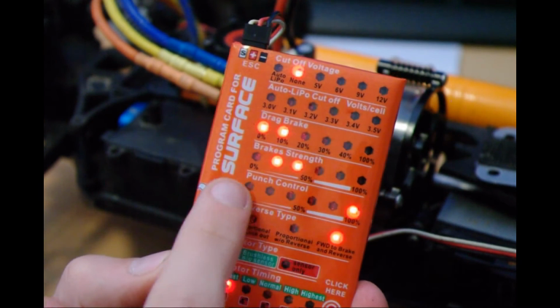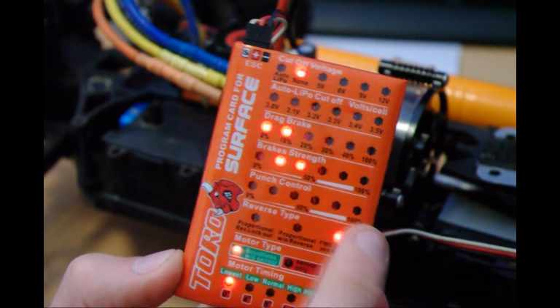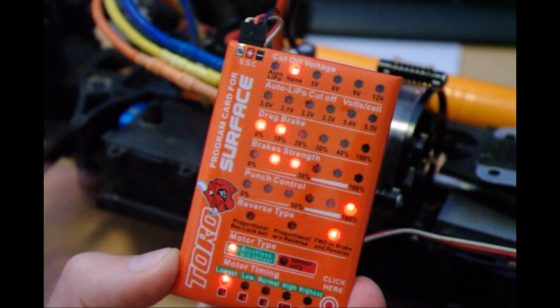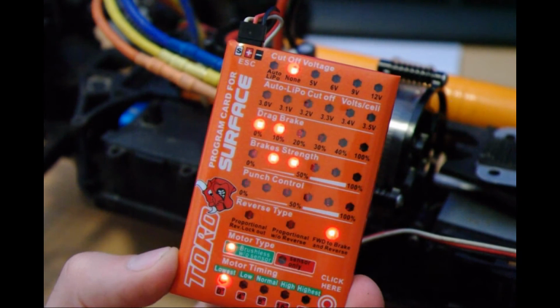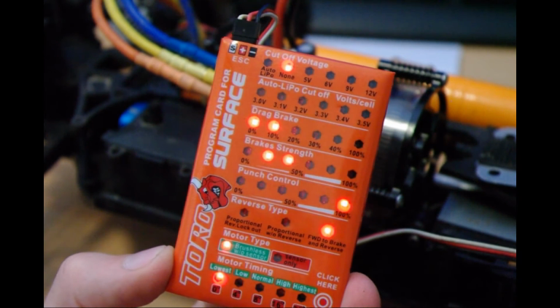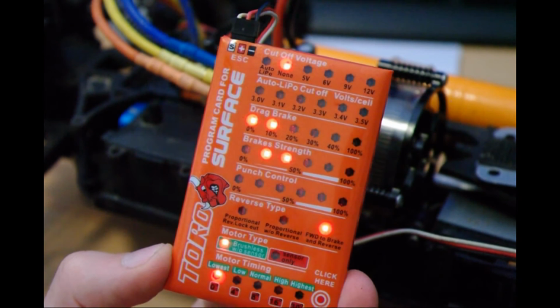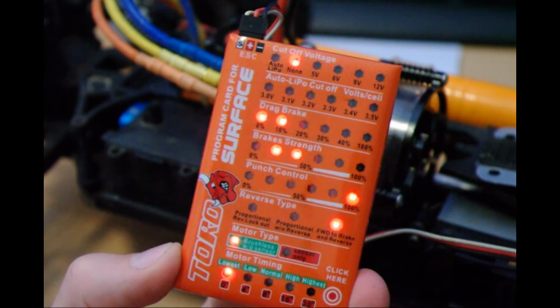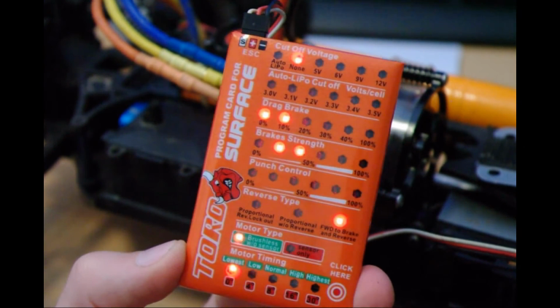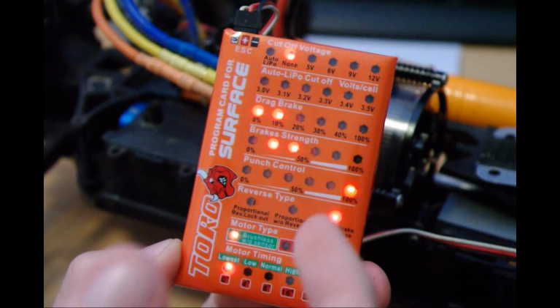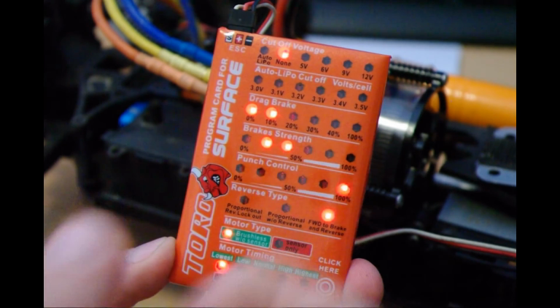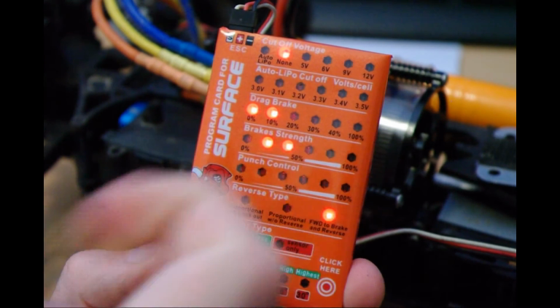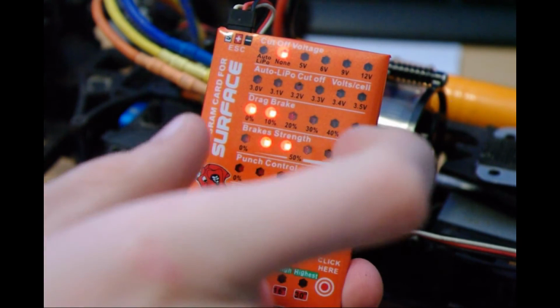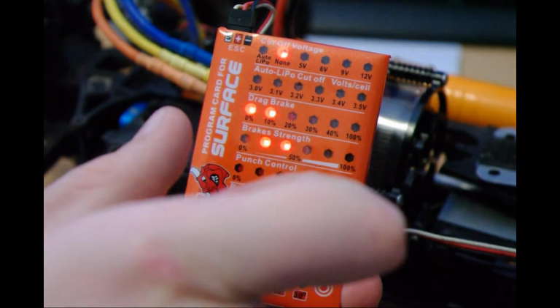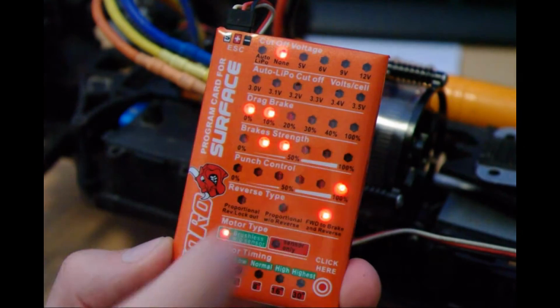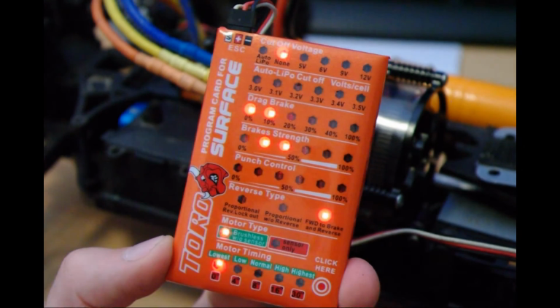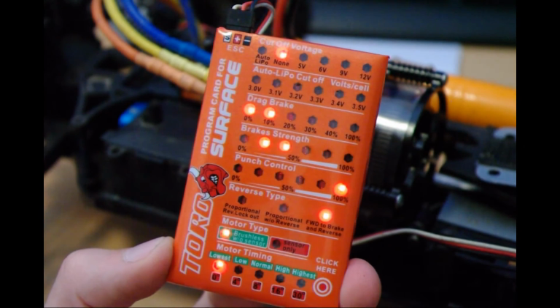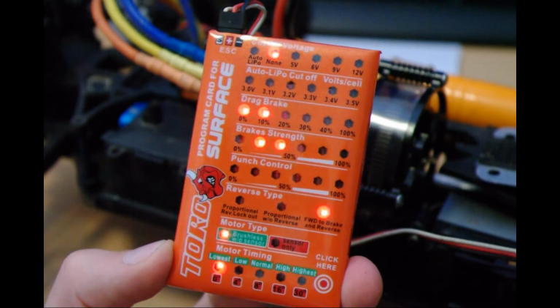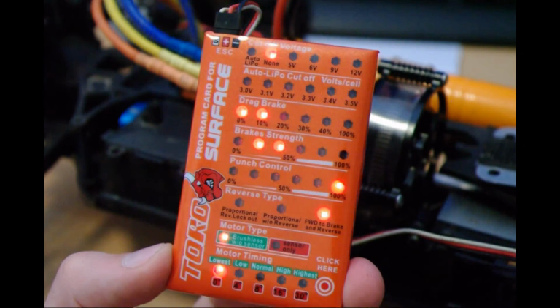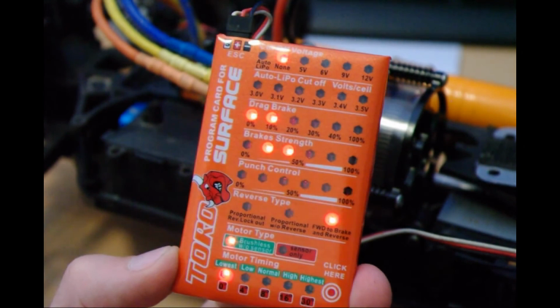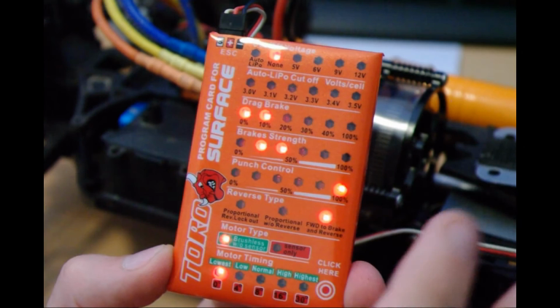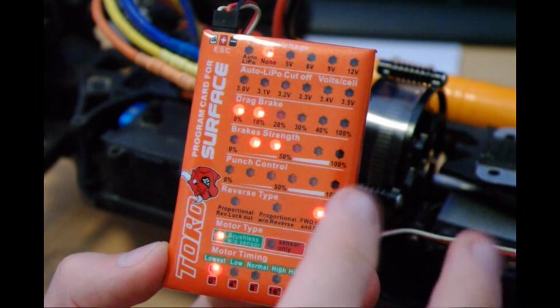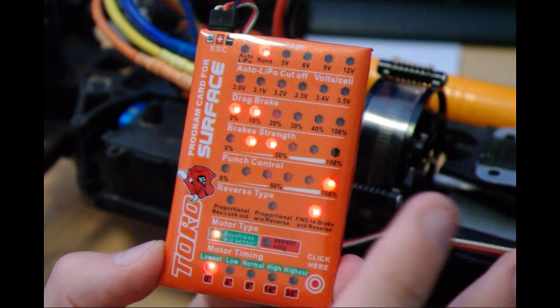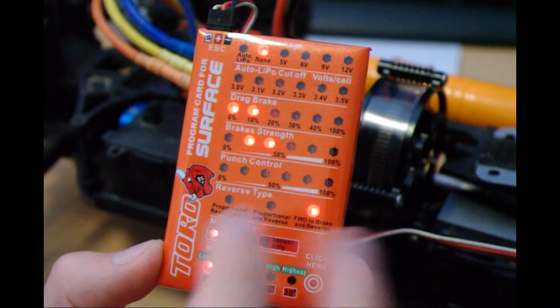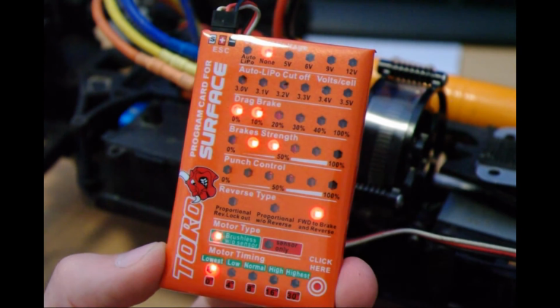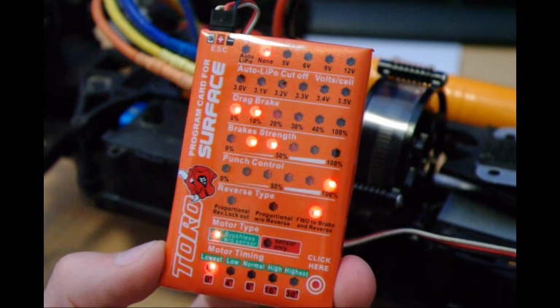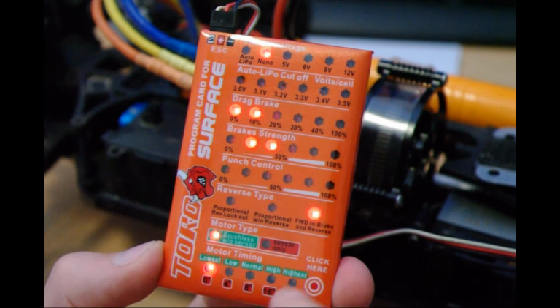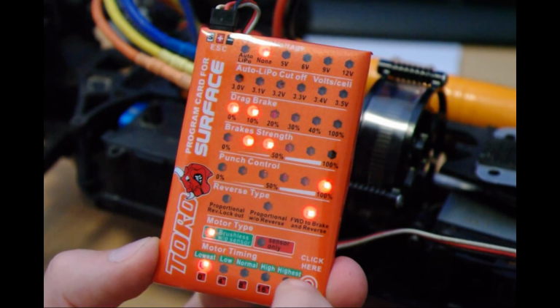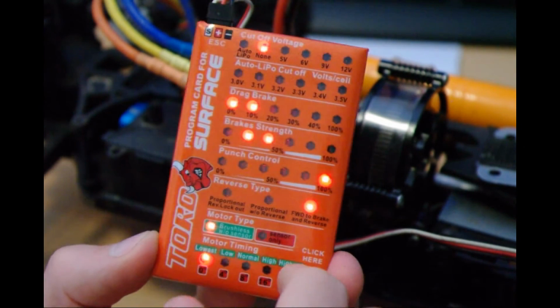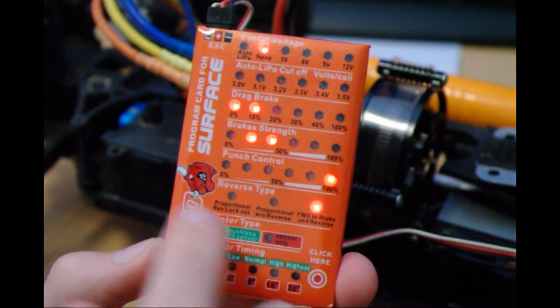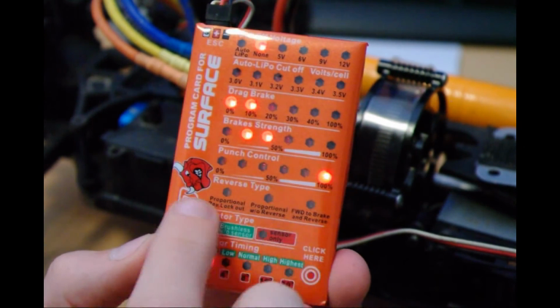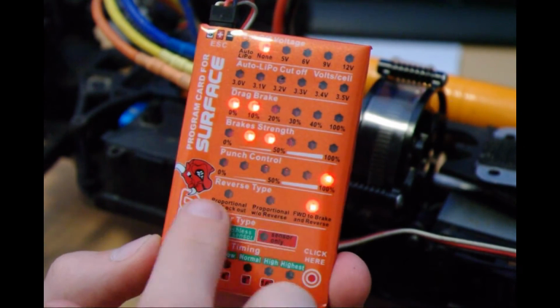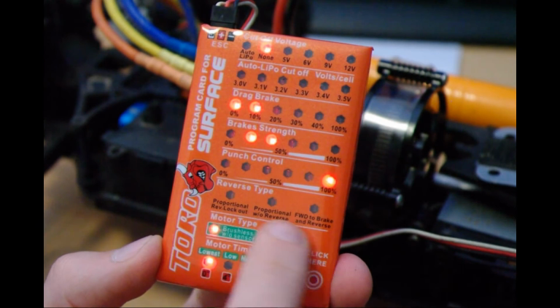Press the button again for punch control. Punch control is how much power you want when you pull the trigger. I've just set it to 100% to see what happens.